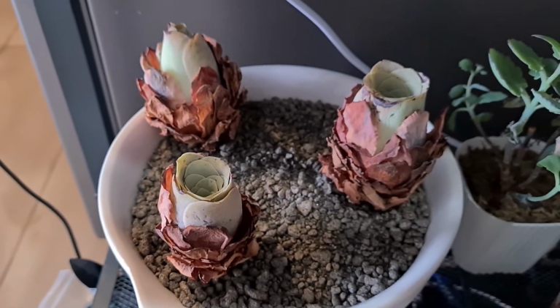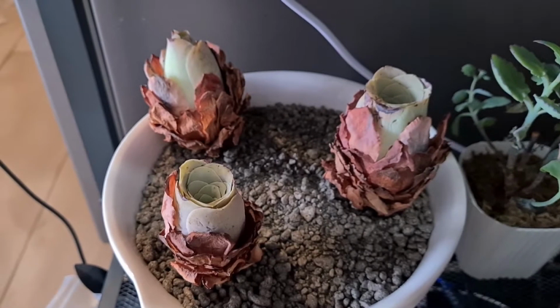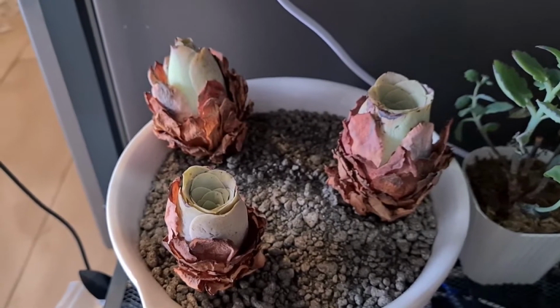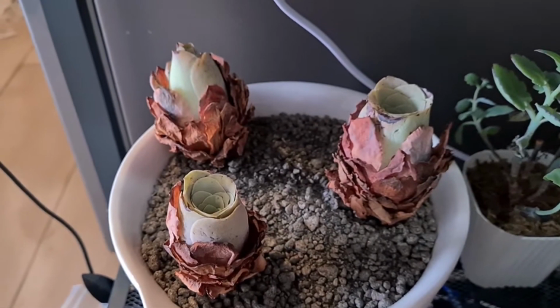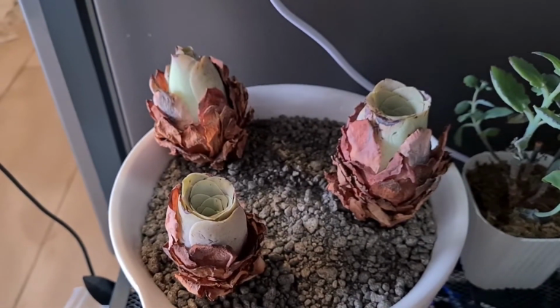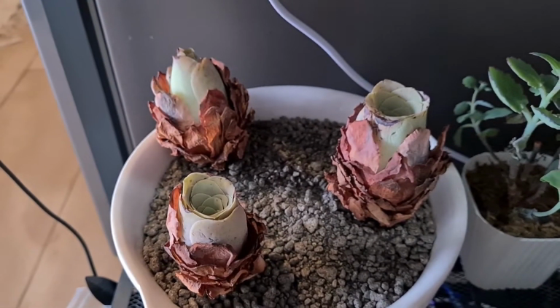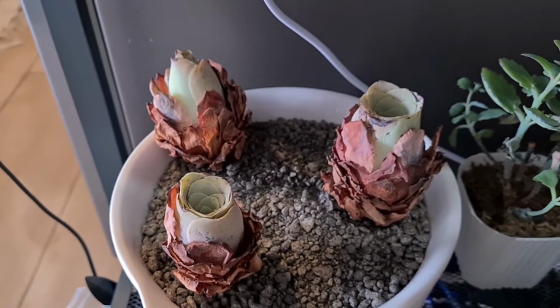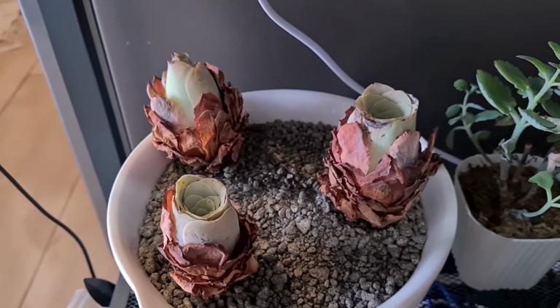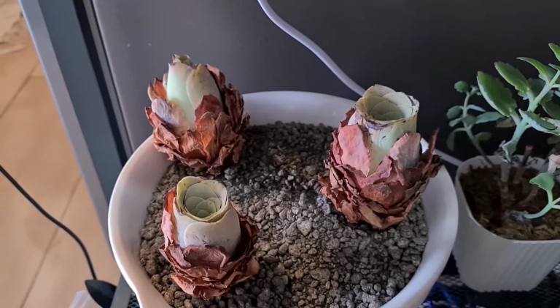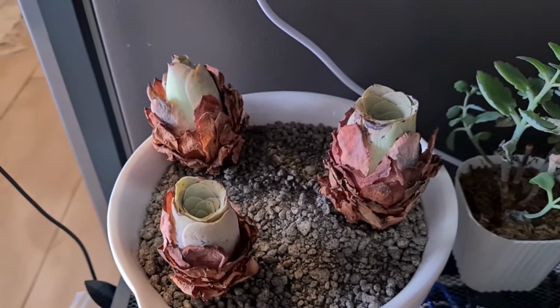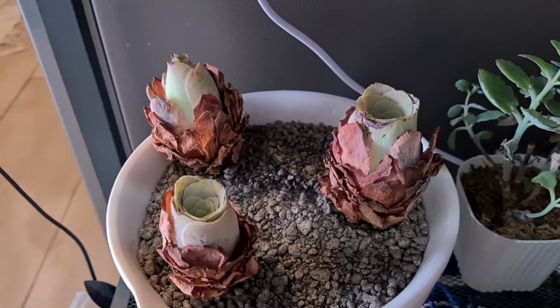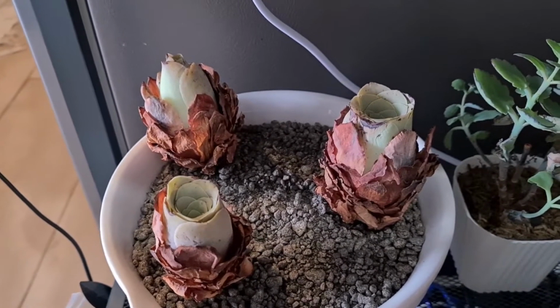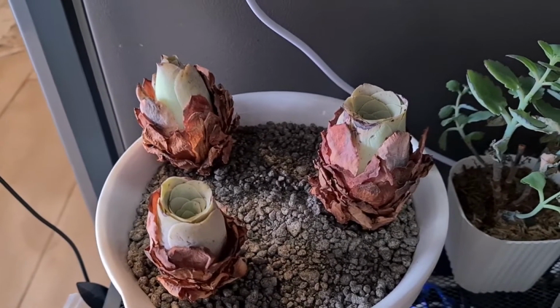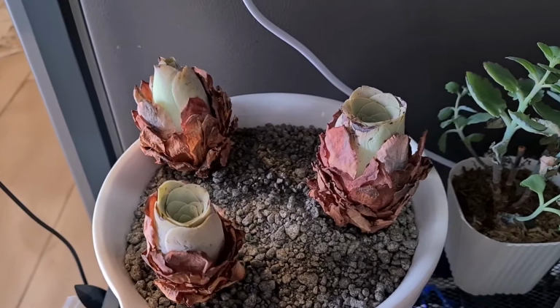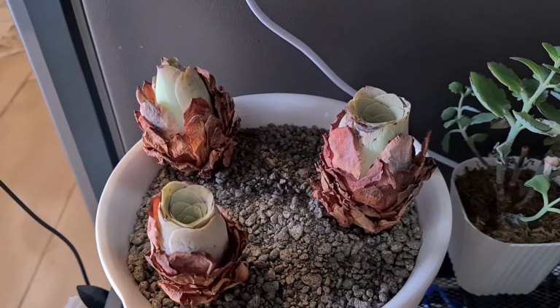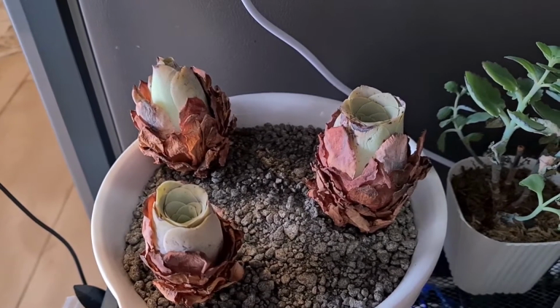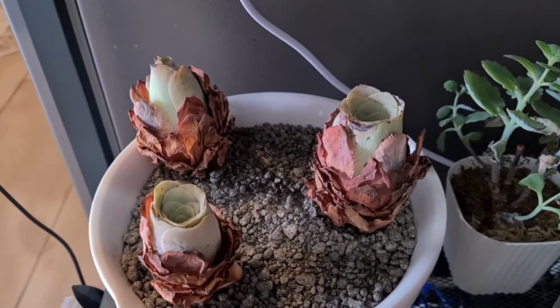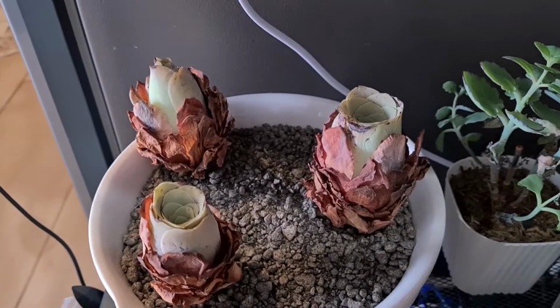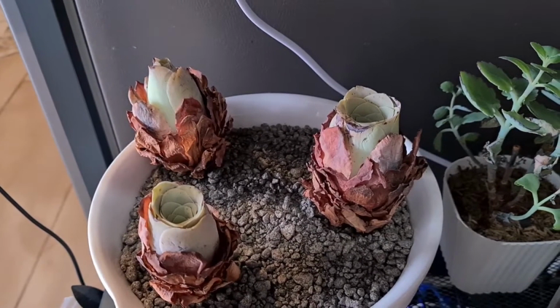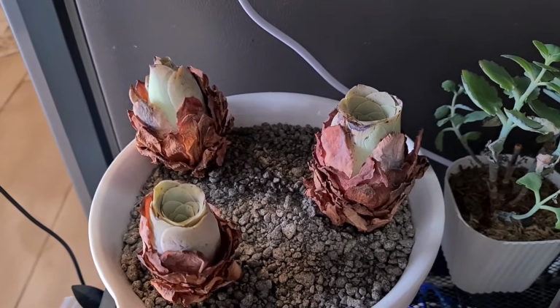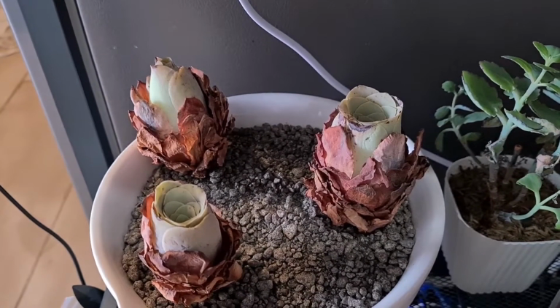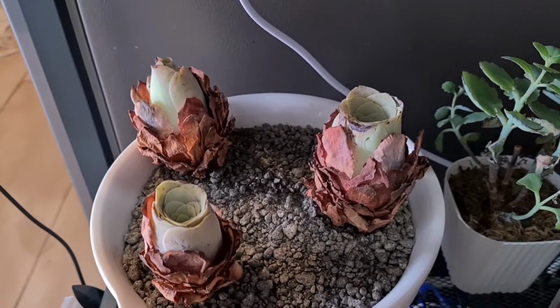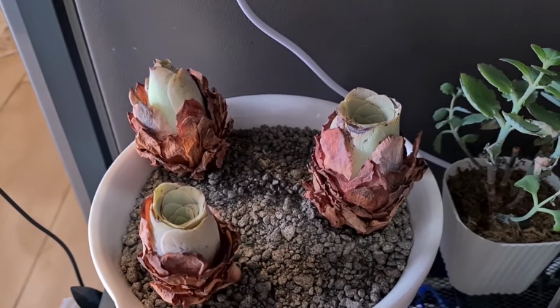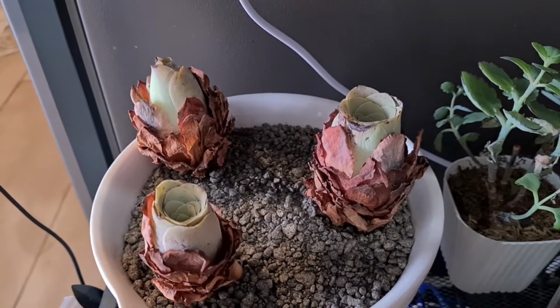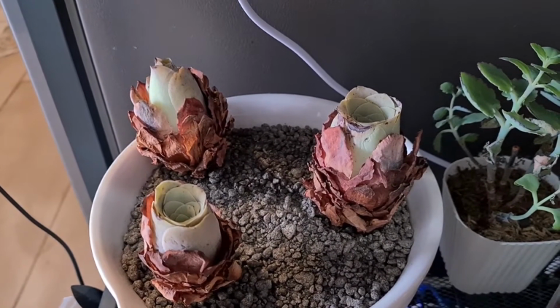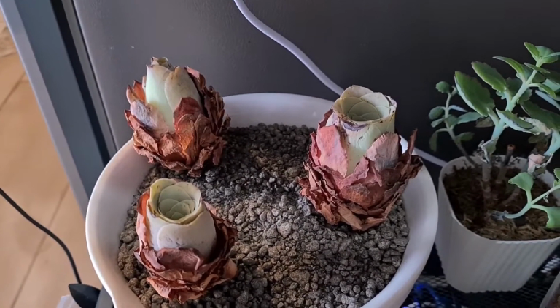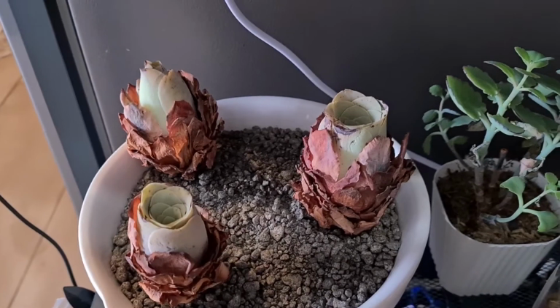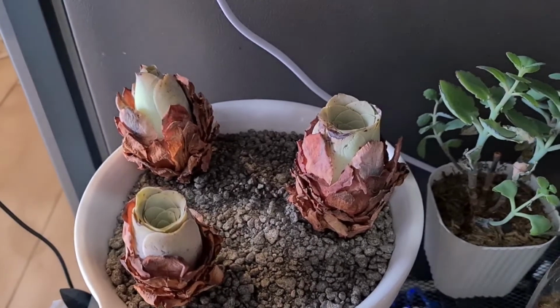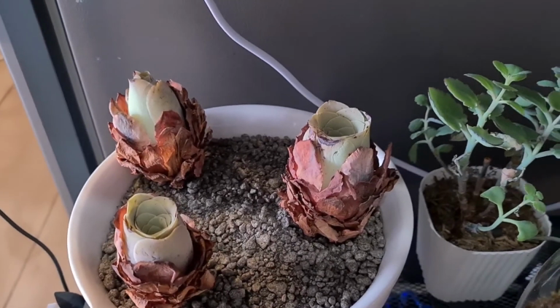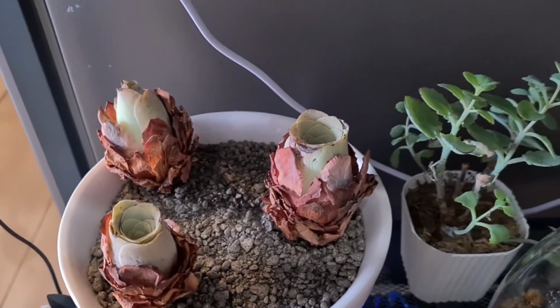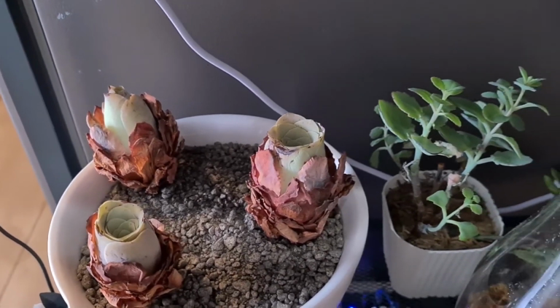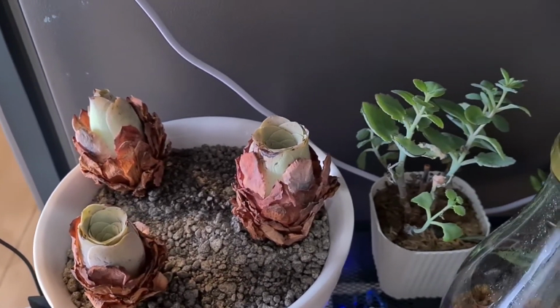I'd just like to say thank you for subscribing to my channel. We have 106 subscribers now, and to celebrate our 100 subscriber milestone, let me show you all of our plants.